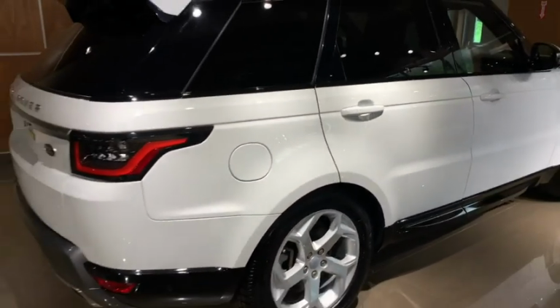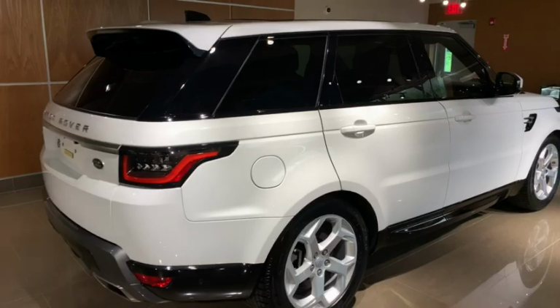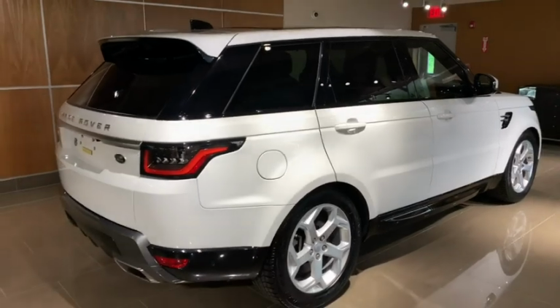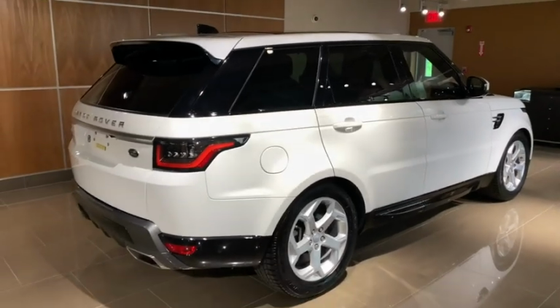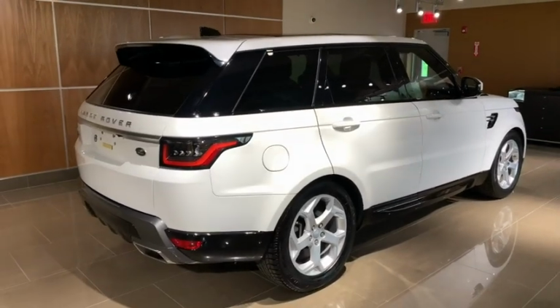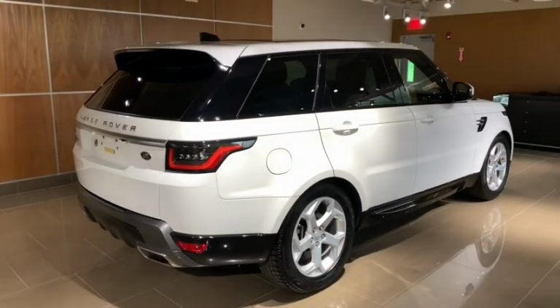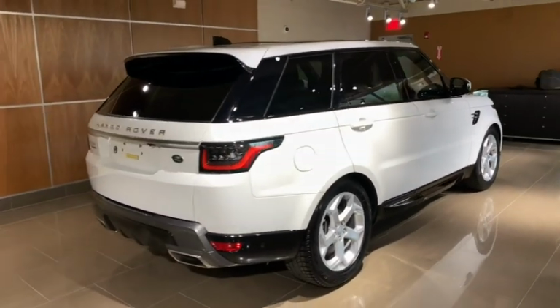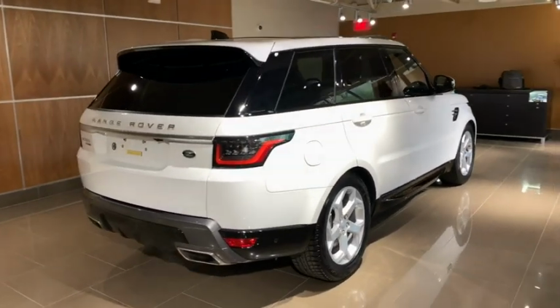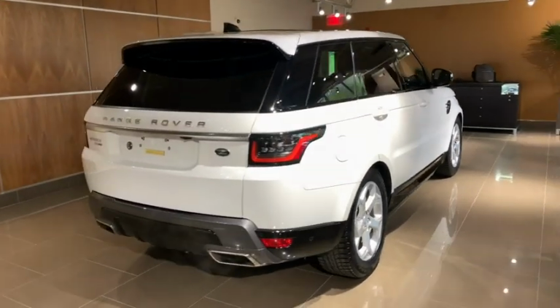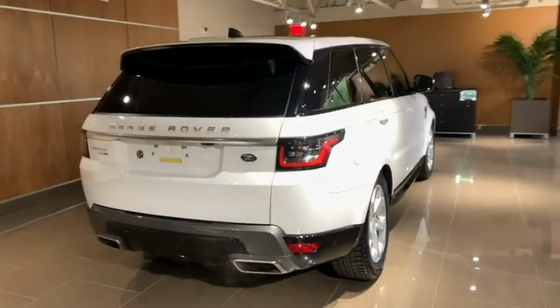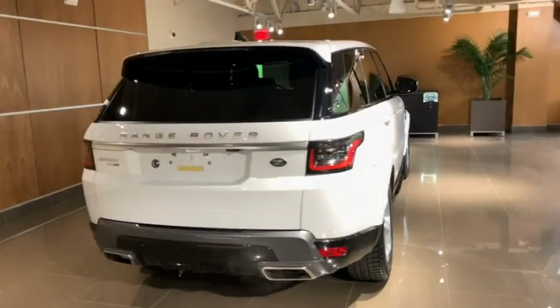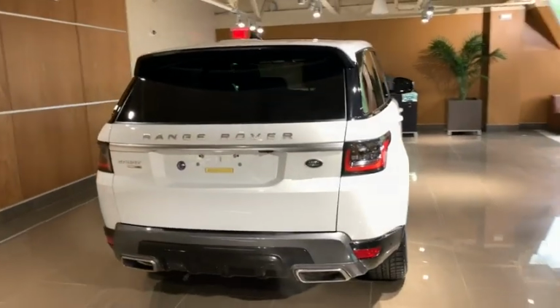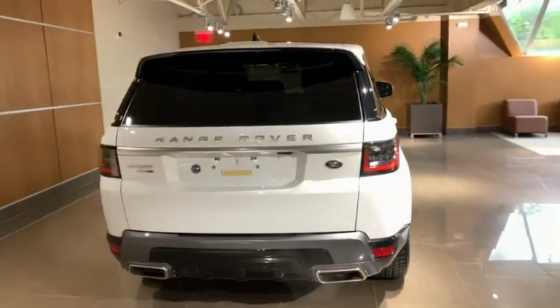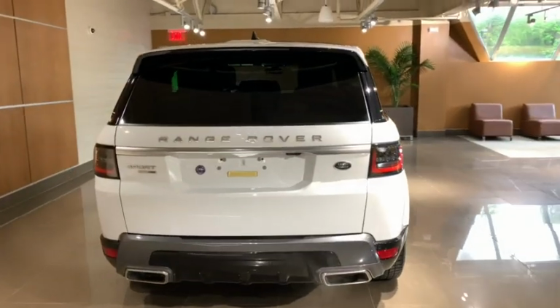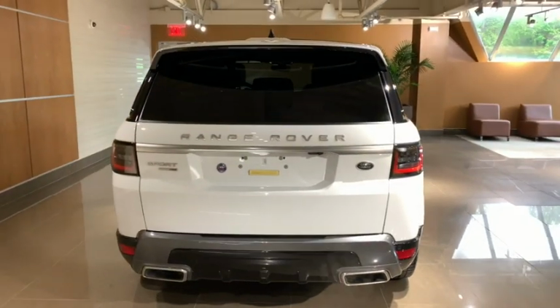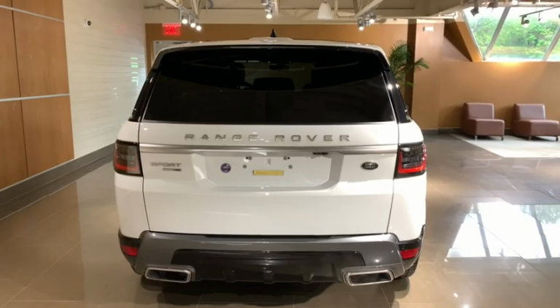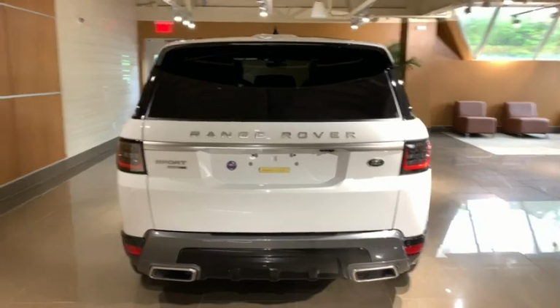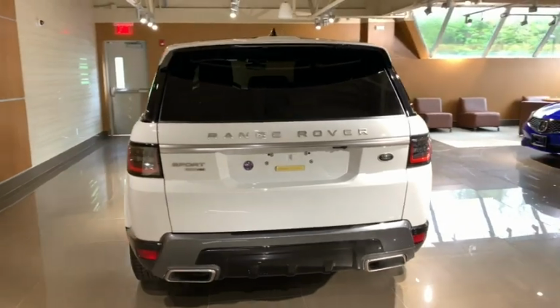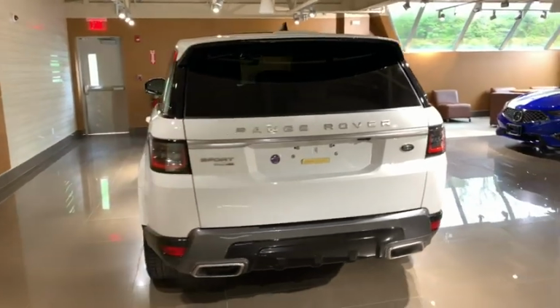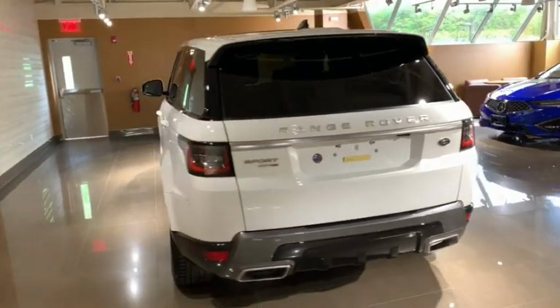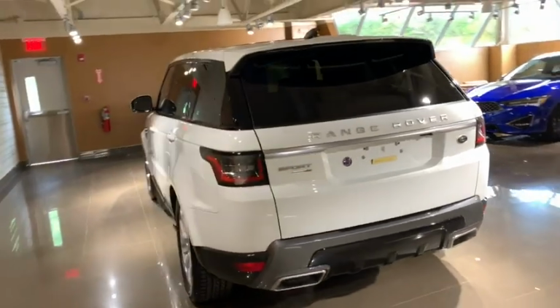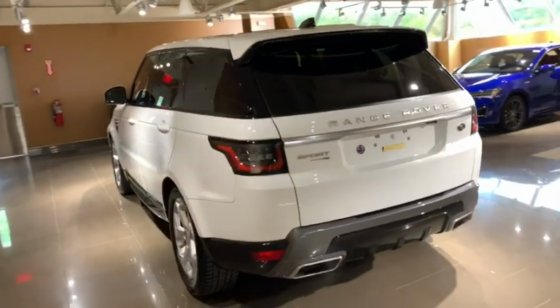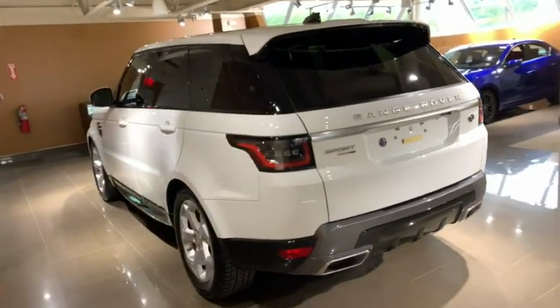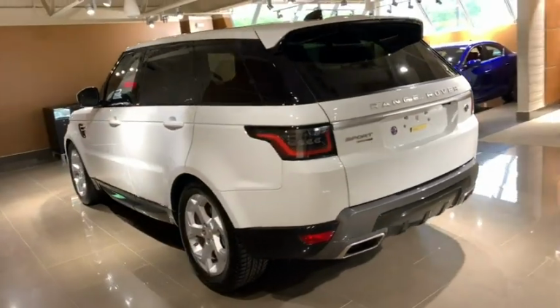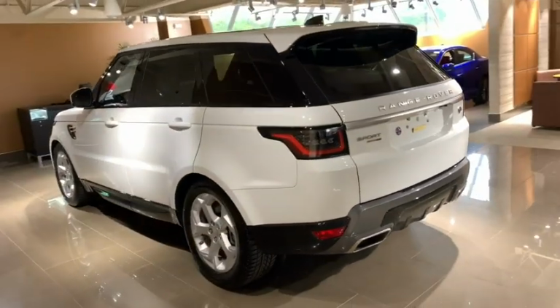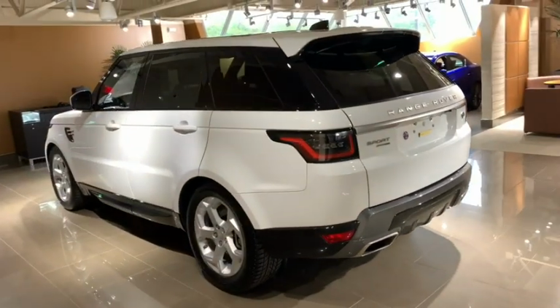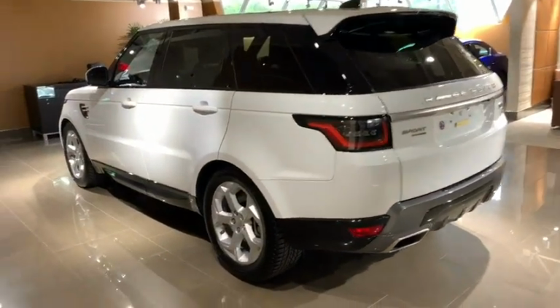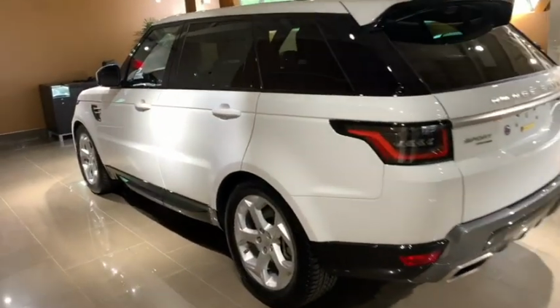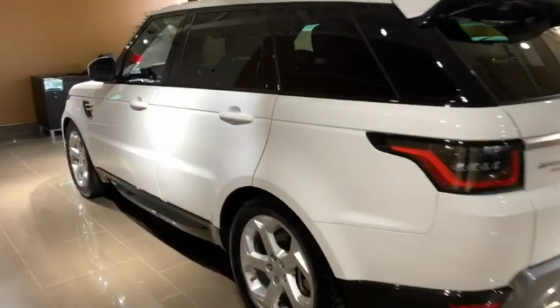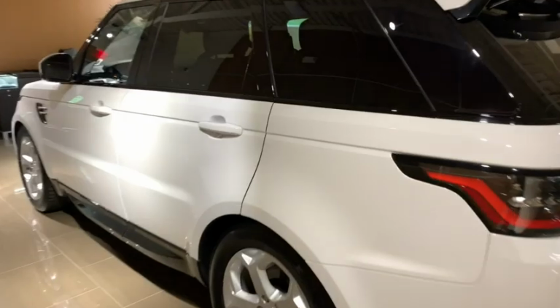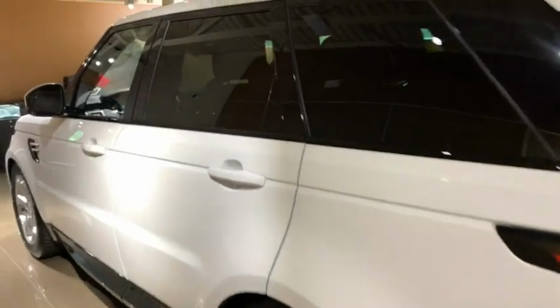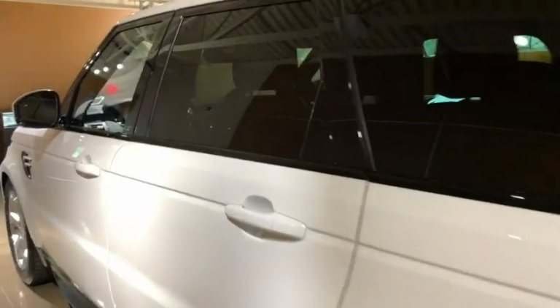Power liftgate, navigation system, power passenger seat, traction control, dual airbags, power steering, four-wheel disc brakes, rear window defroster, electronic stability control, compass.